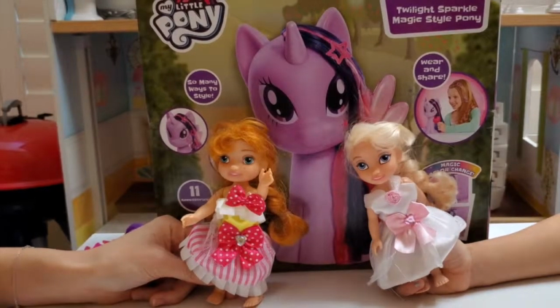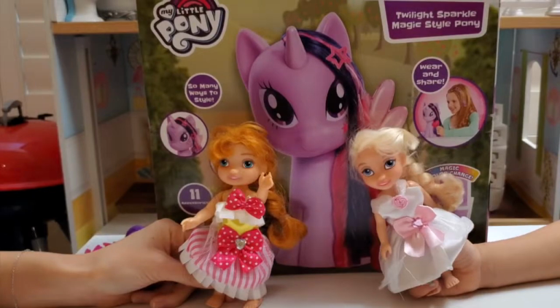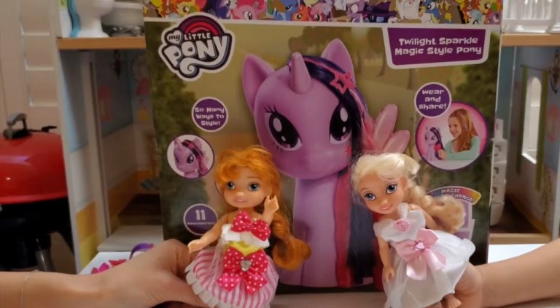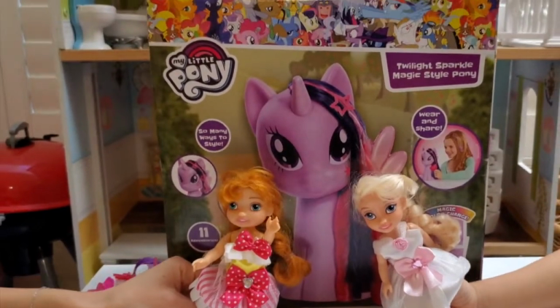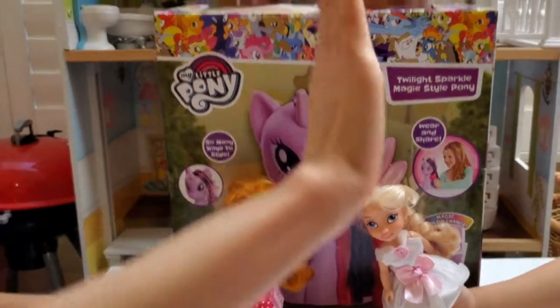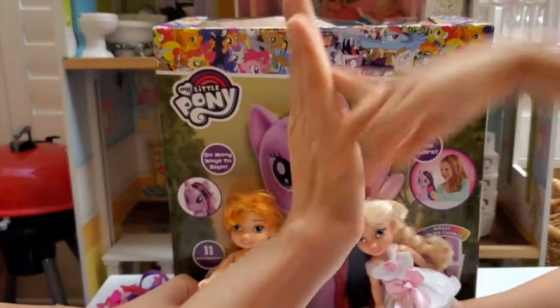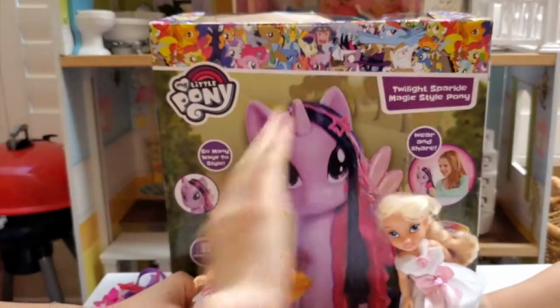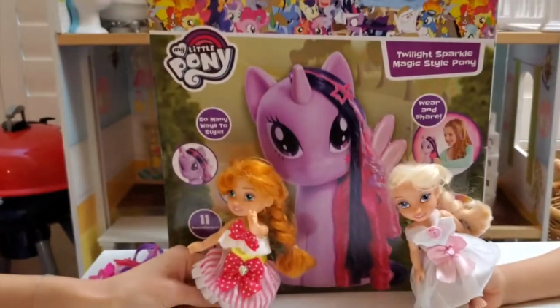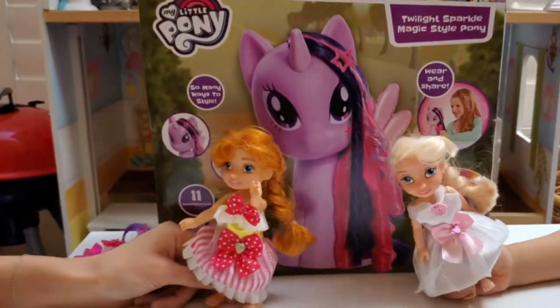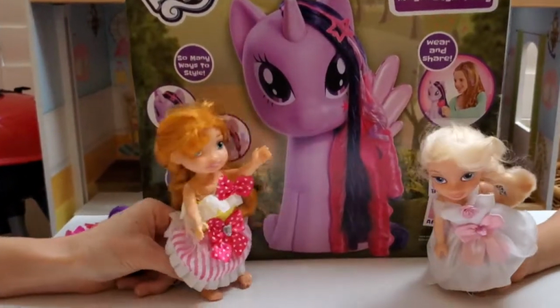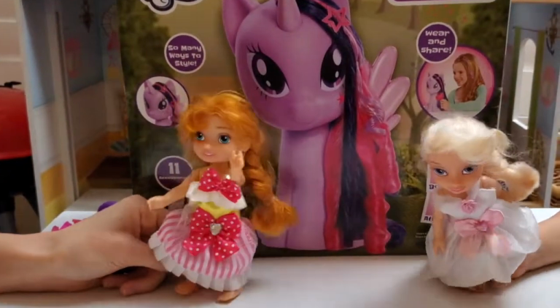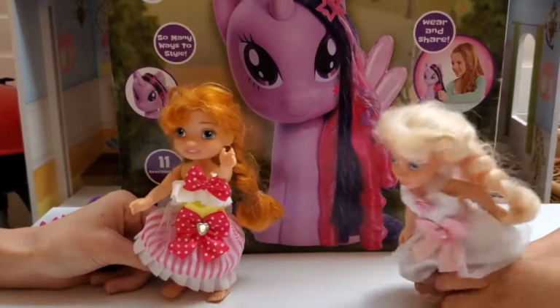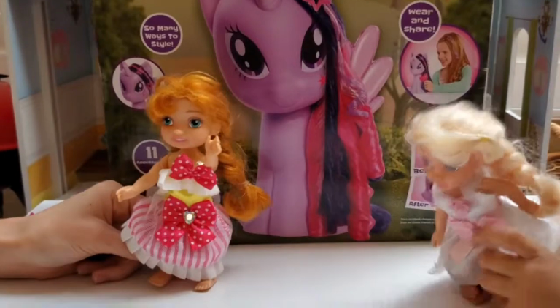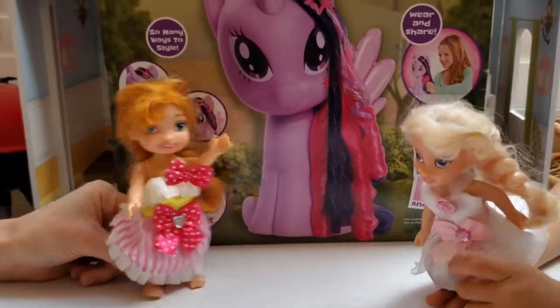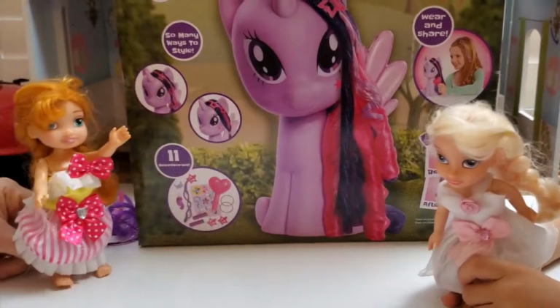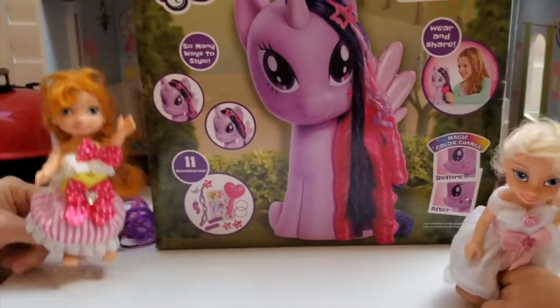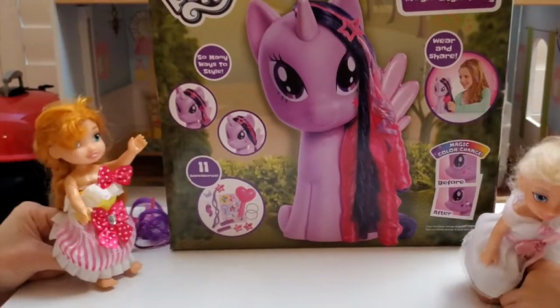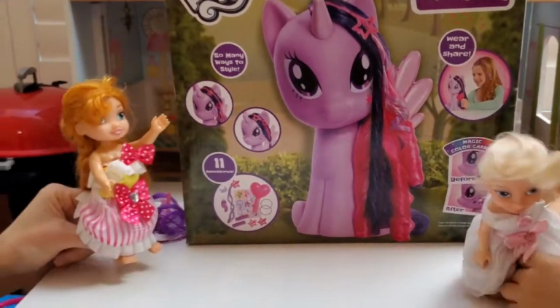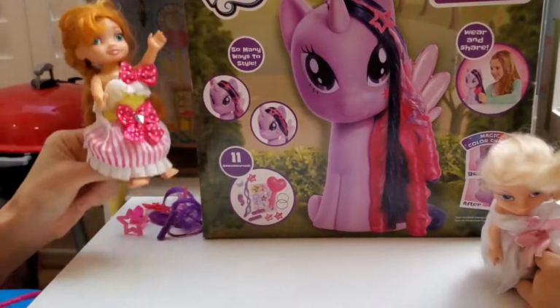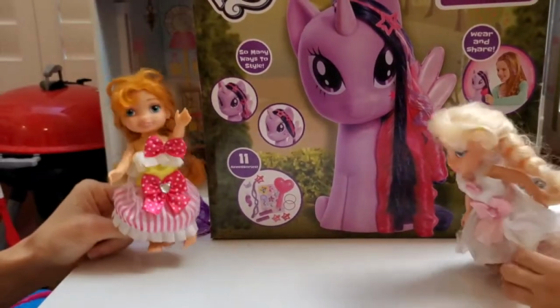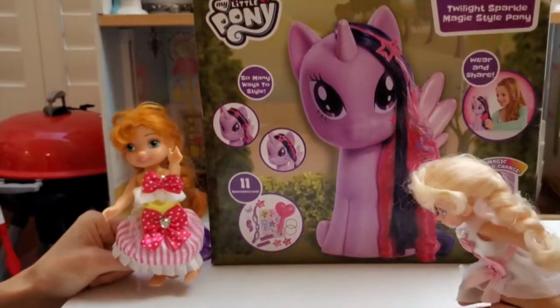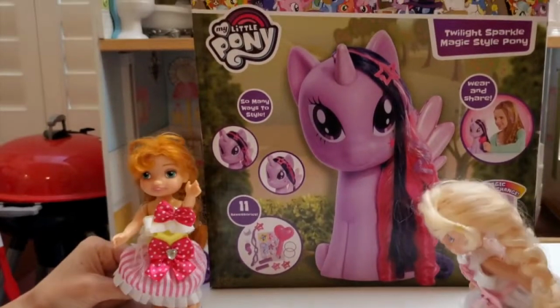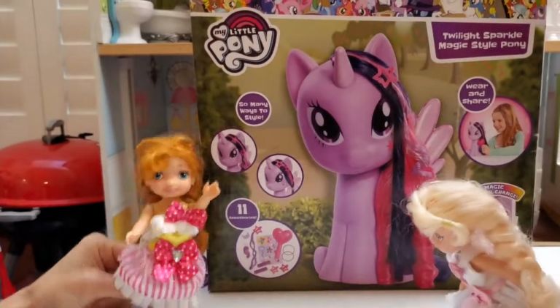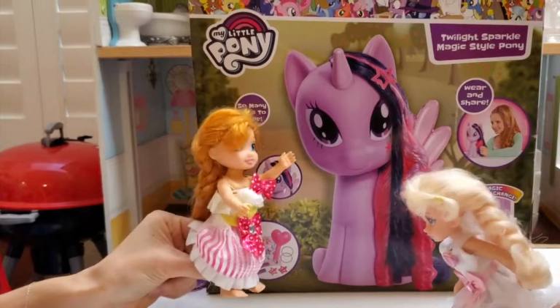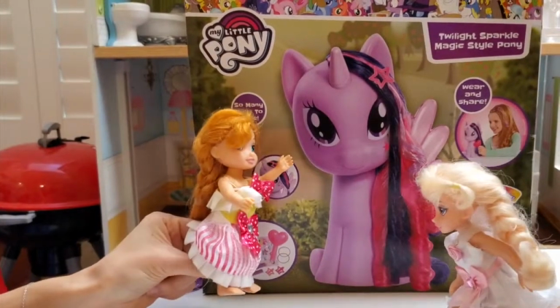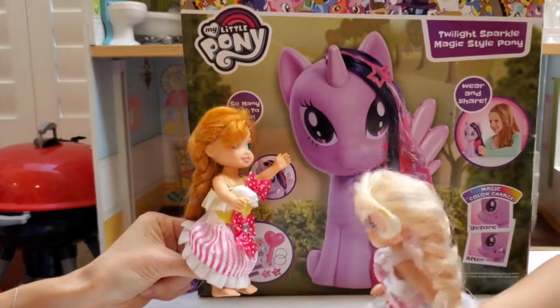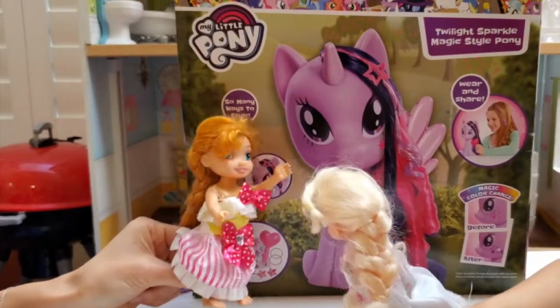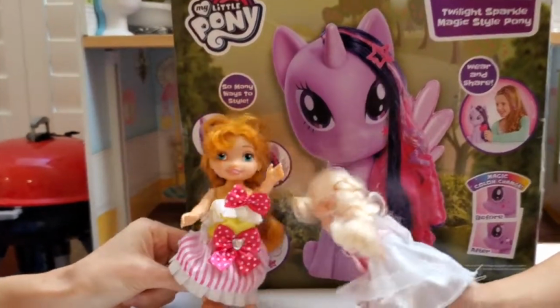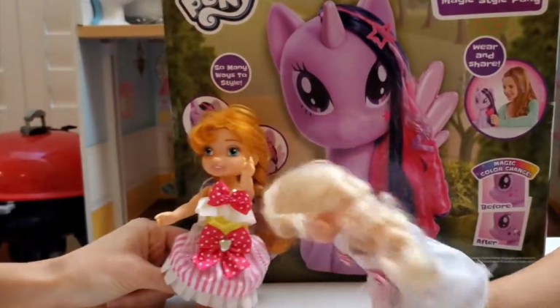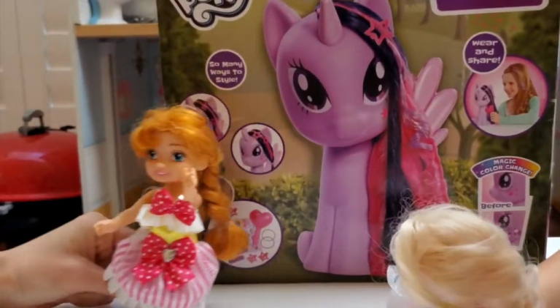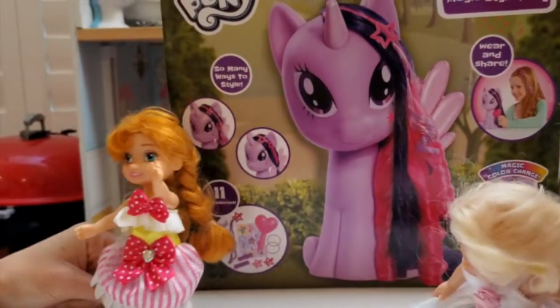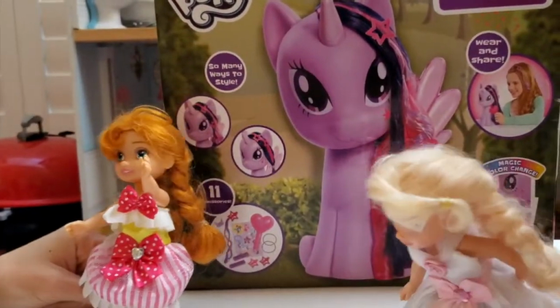Hi friends! Elsie, guess what we have today? What's behind you? Oh, we've got the My Little Pony! Who is this? Twilight! Twilight Sparkle Magic Style Pony!